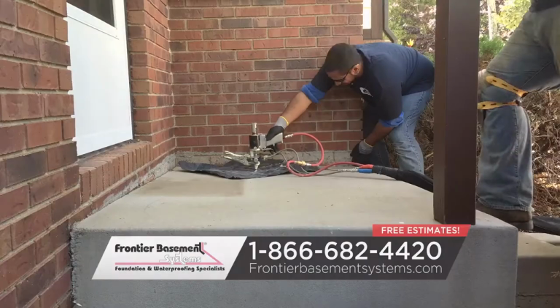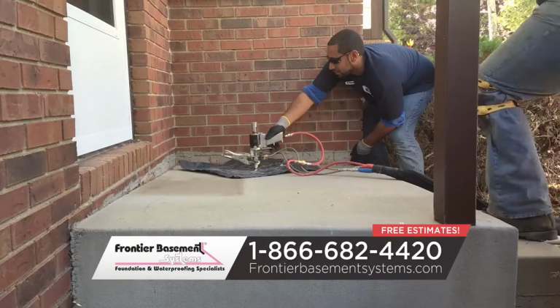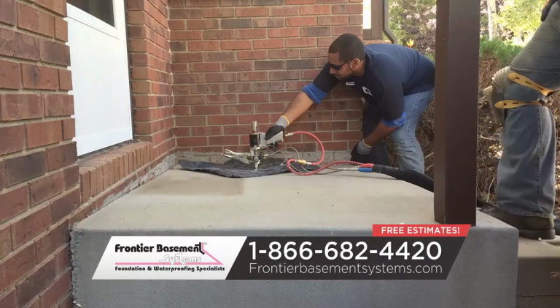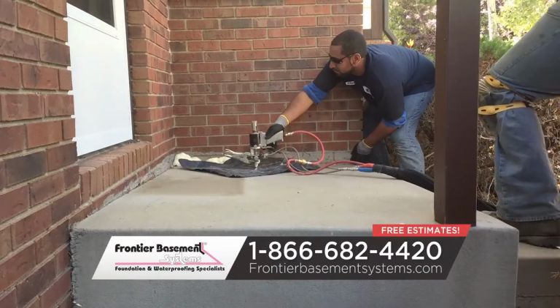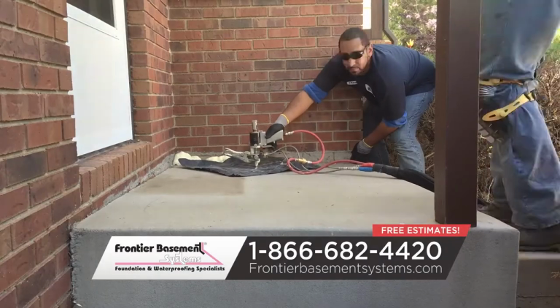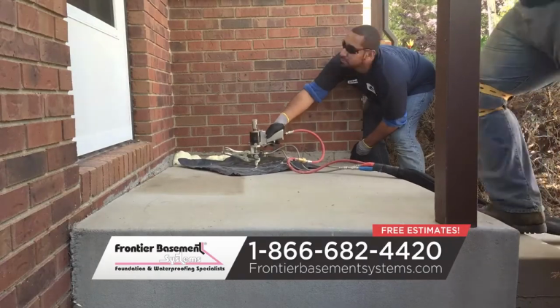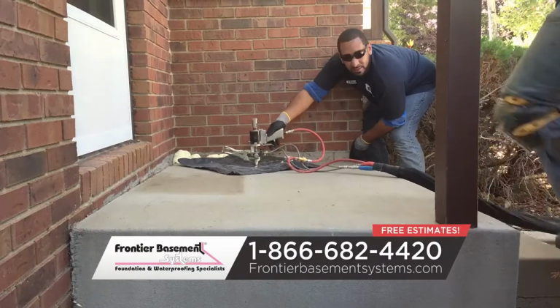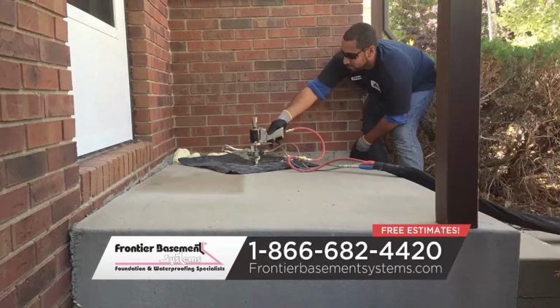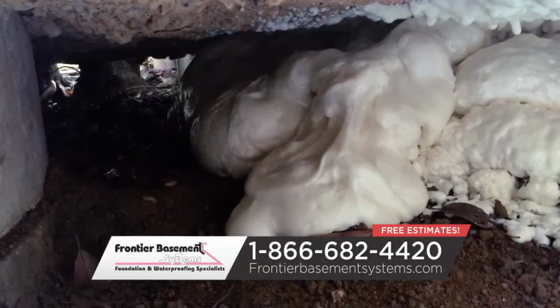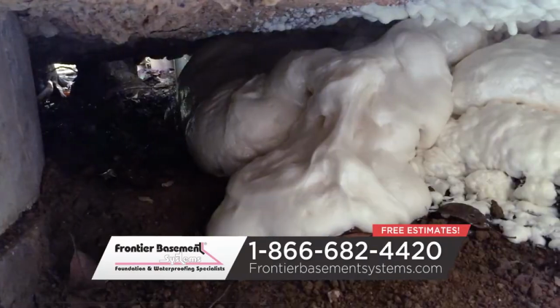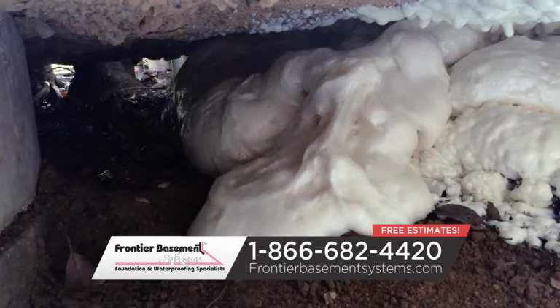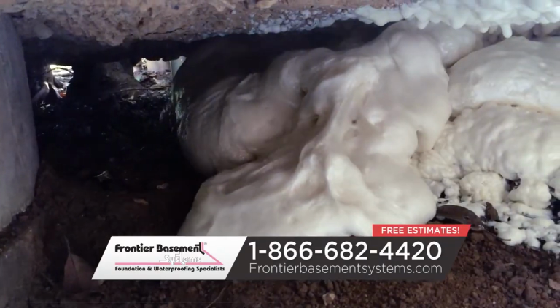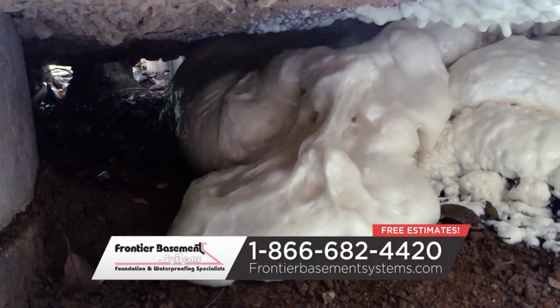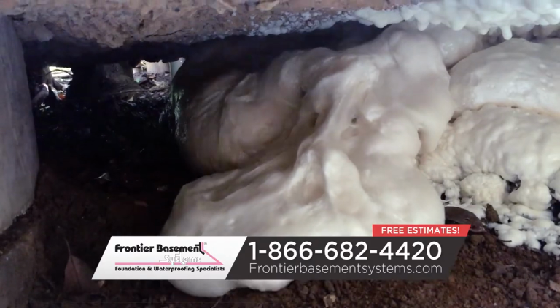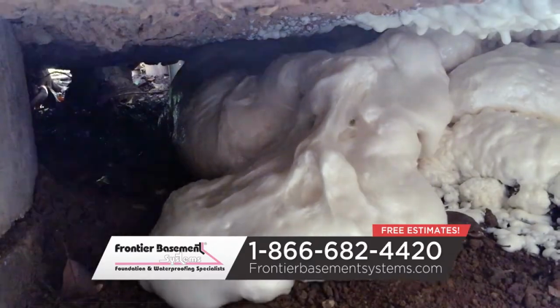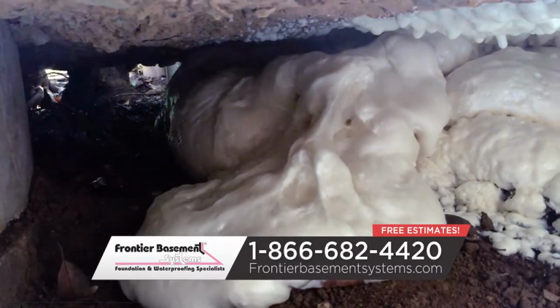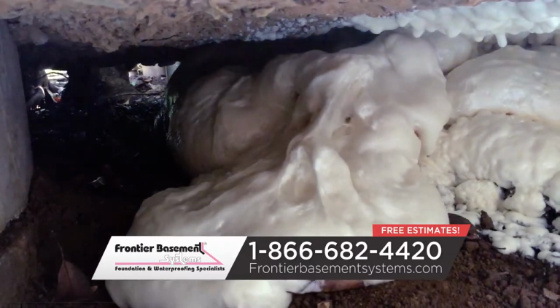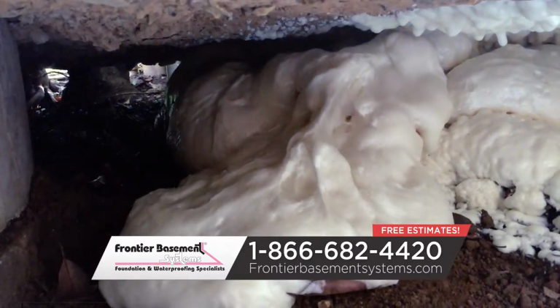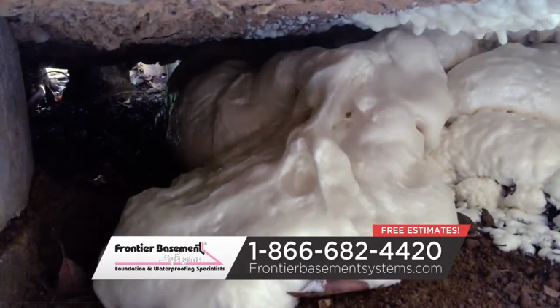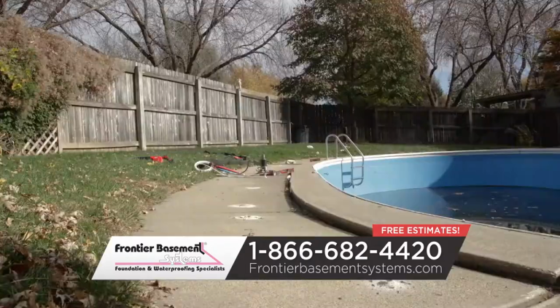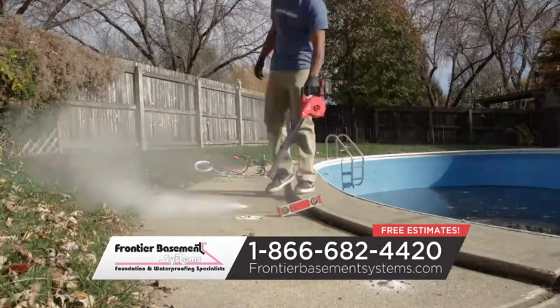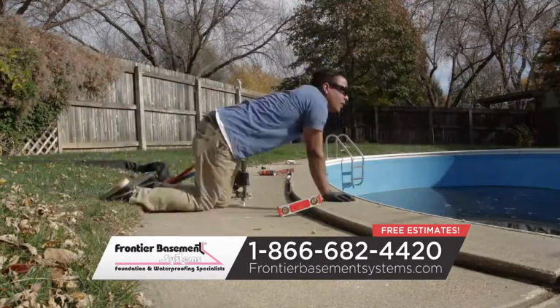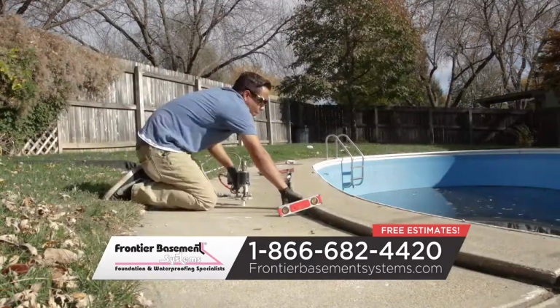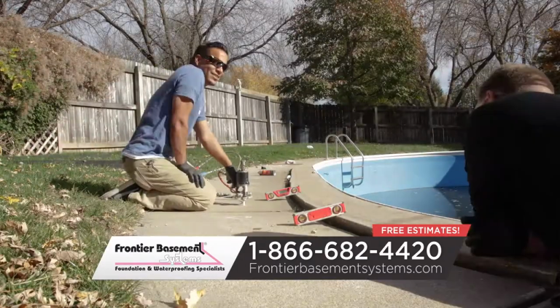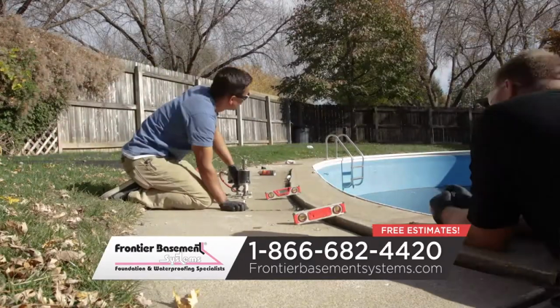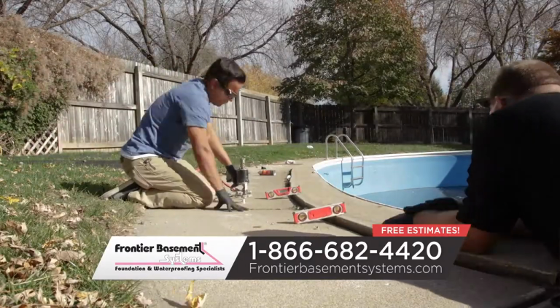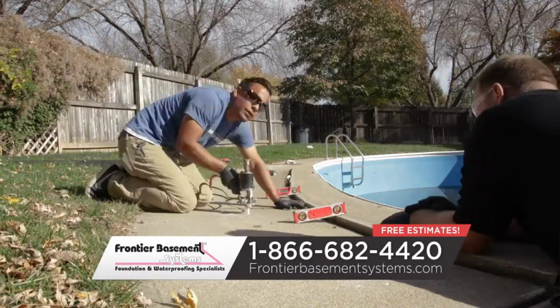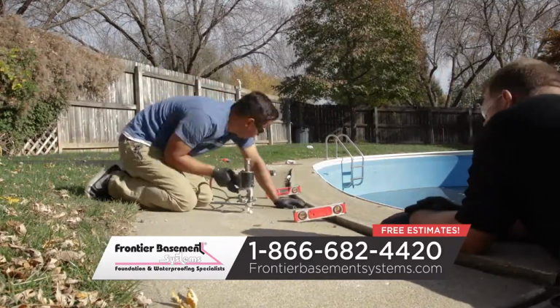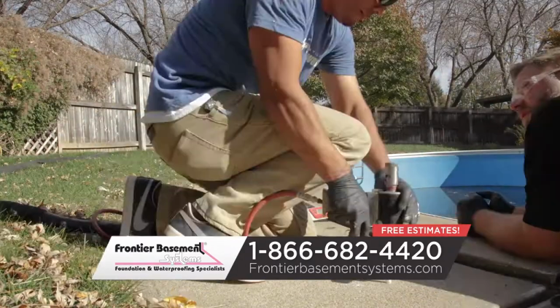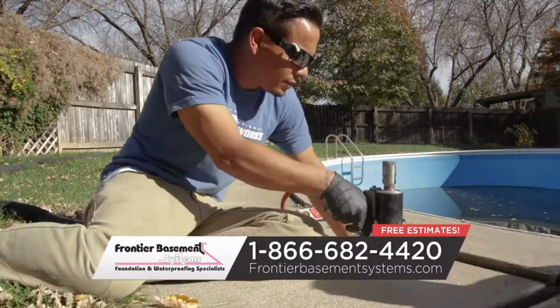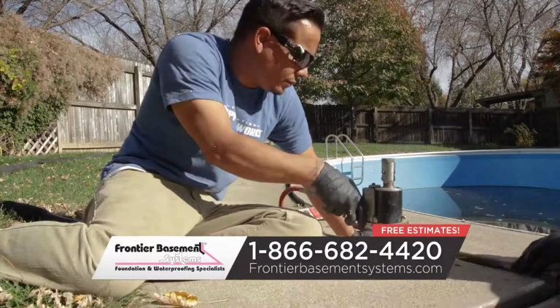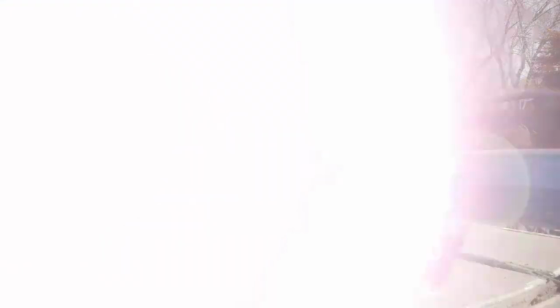With a clean, environmentally friendly process, your sinking concrete can be lifted, leveled, and ready to use in just 15 minutes. Don't replace it, just raise it.